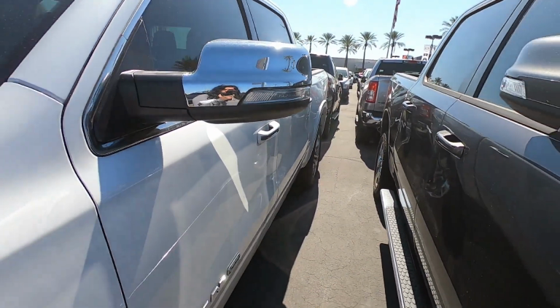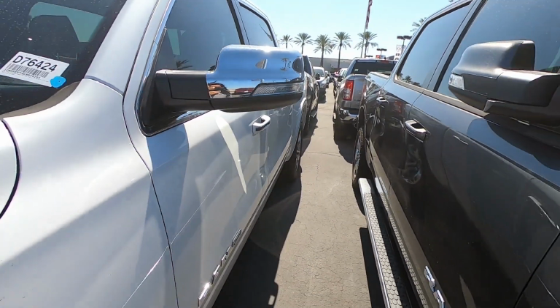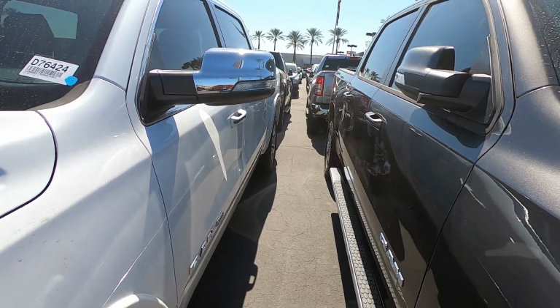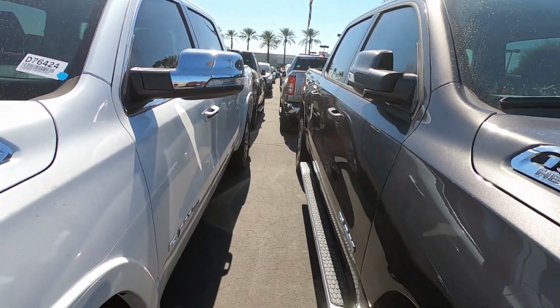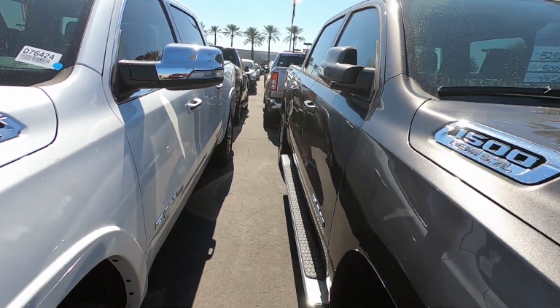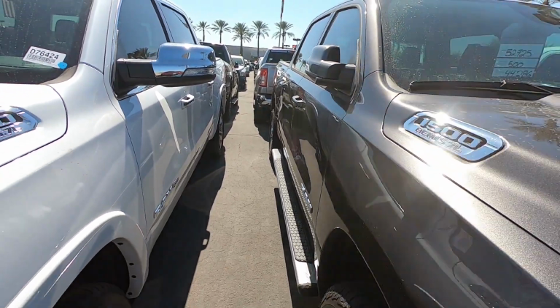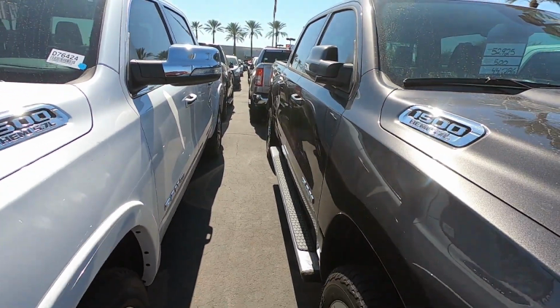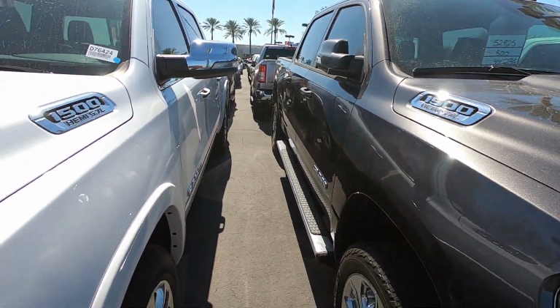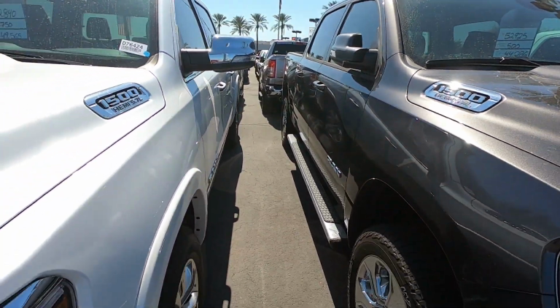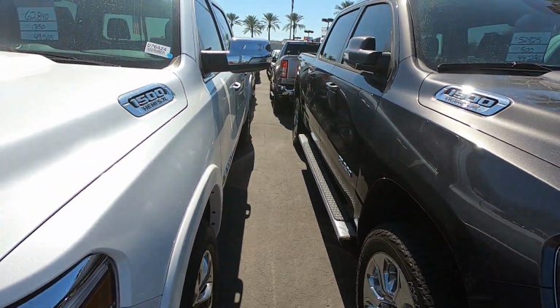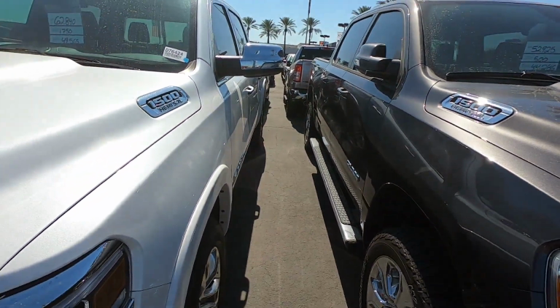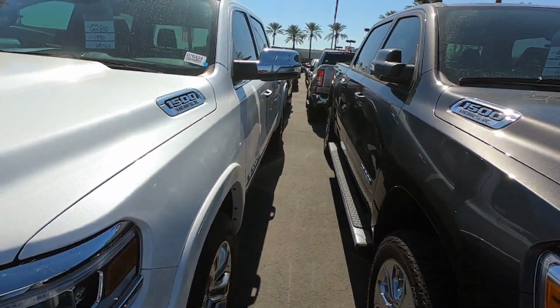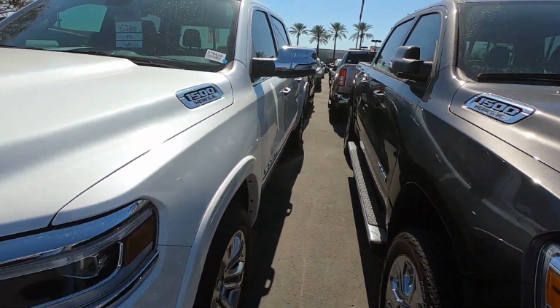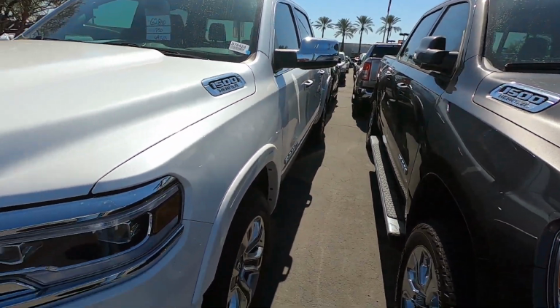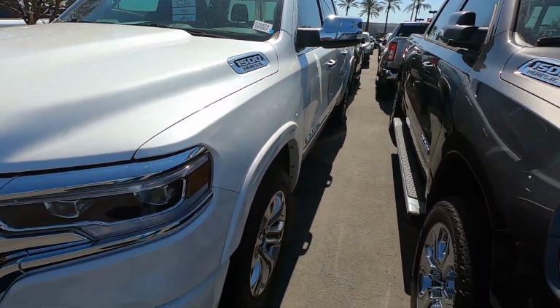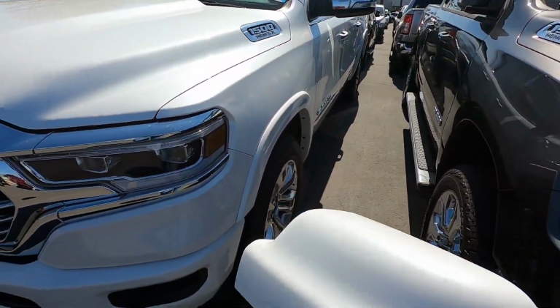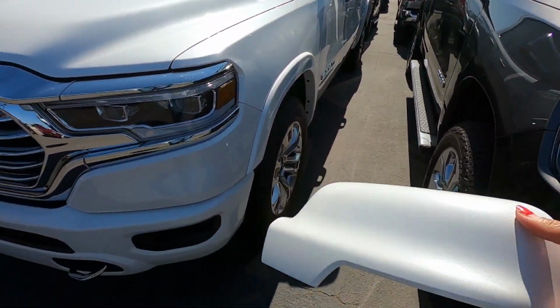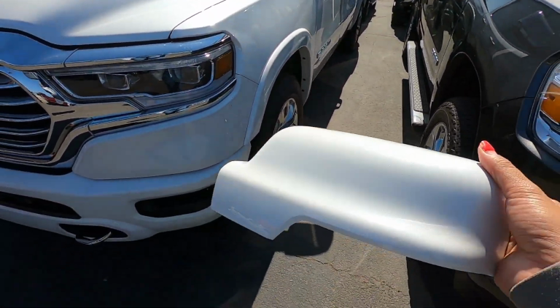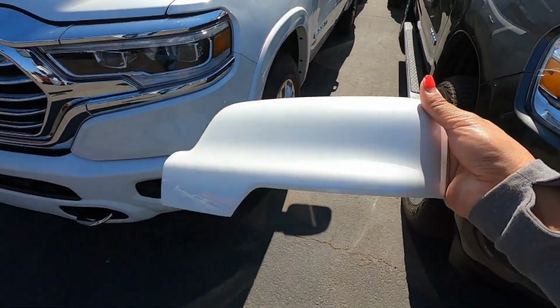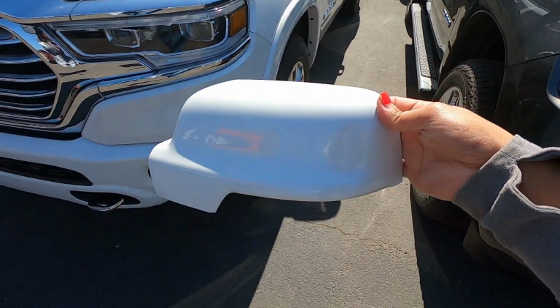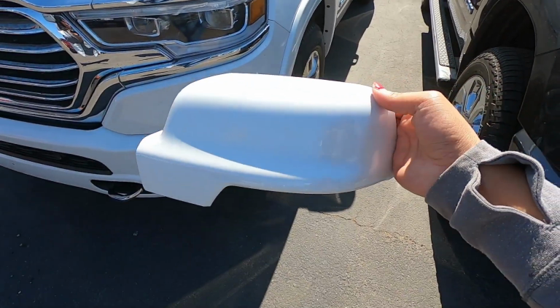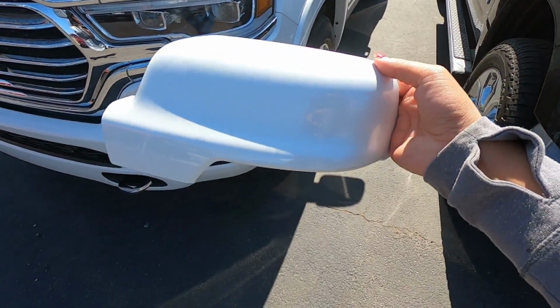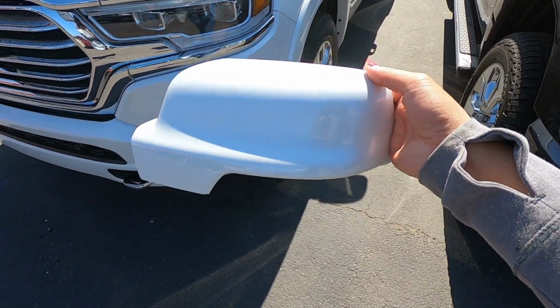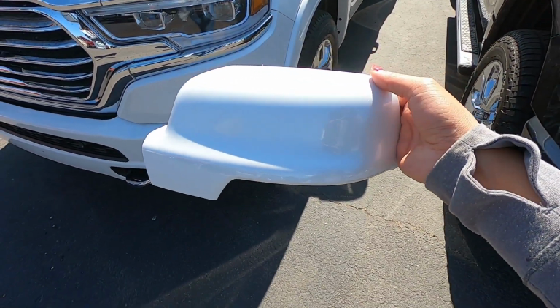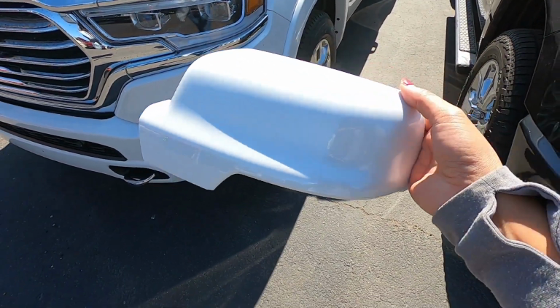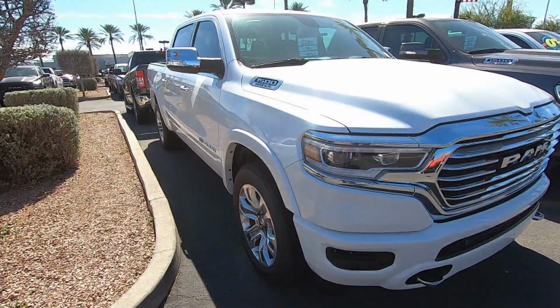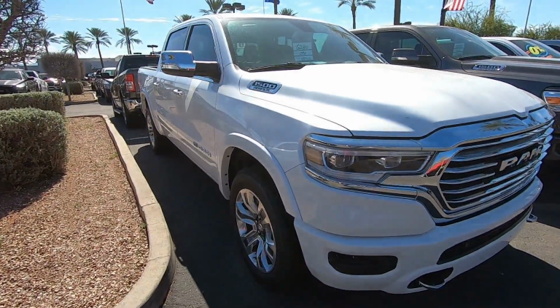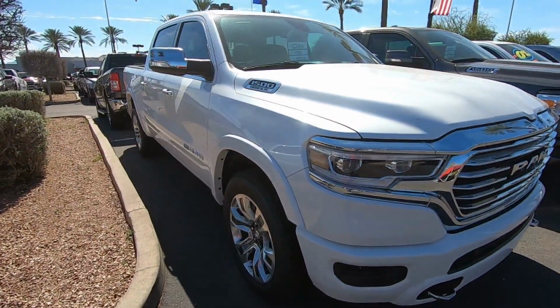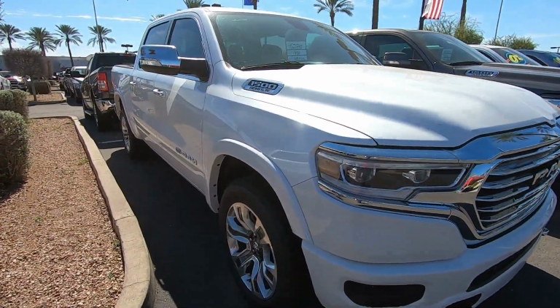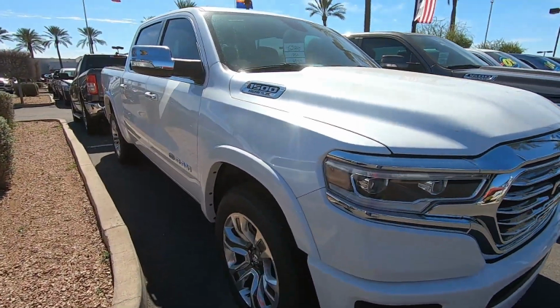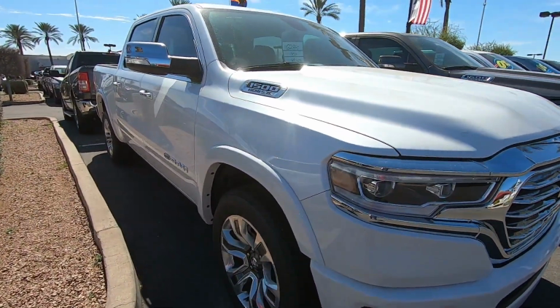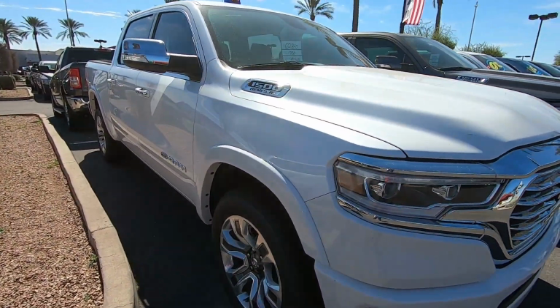We had our truck at the dealership to install the mirror covers, but they accidentally broke the glass — at no cost to me. Just be careful when installing.